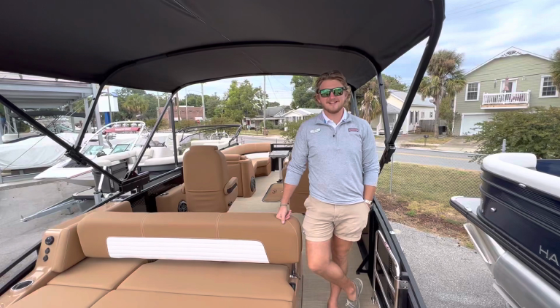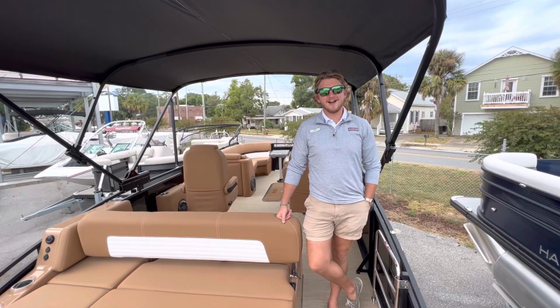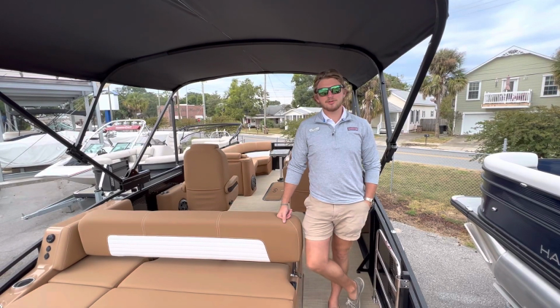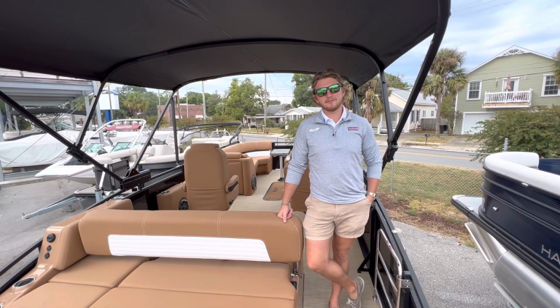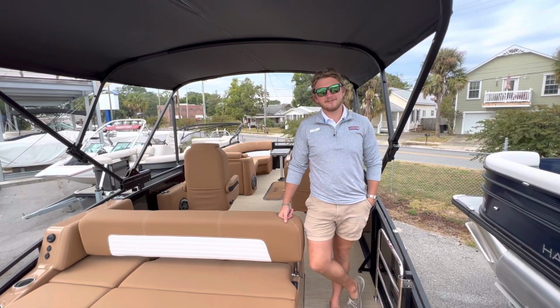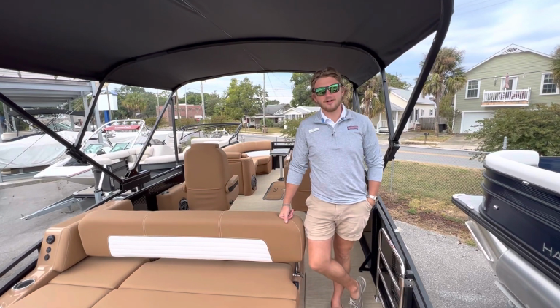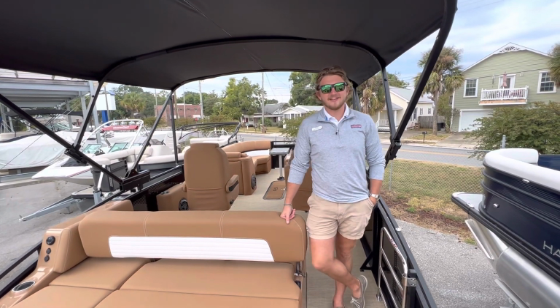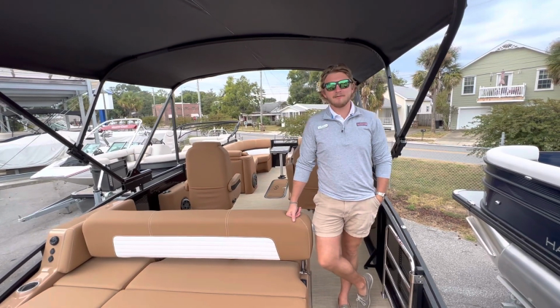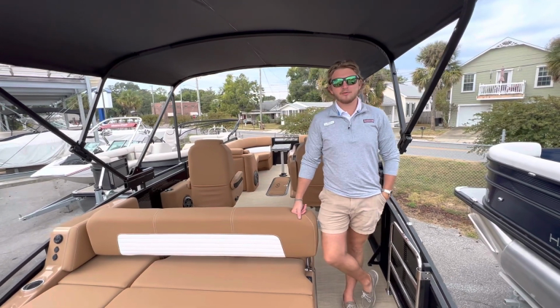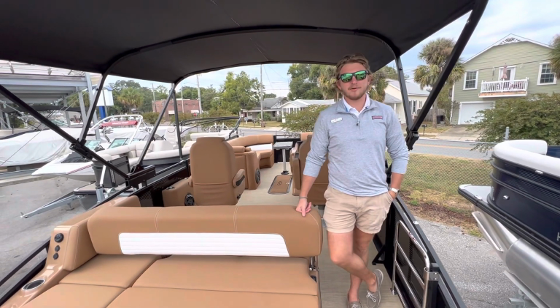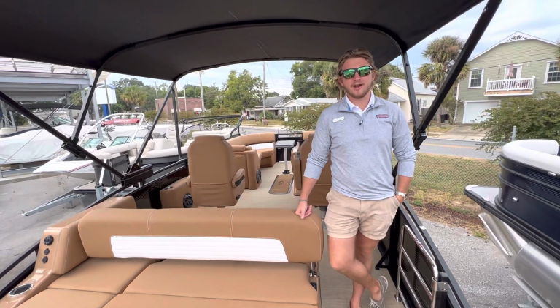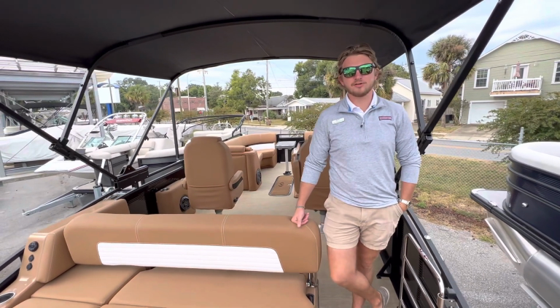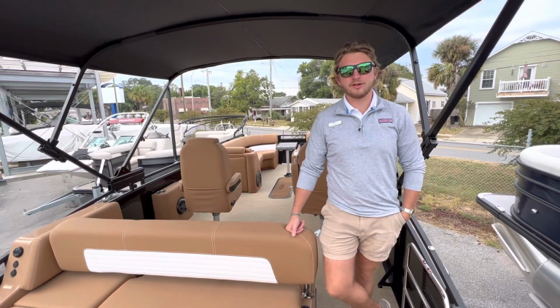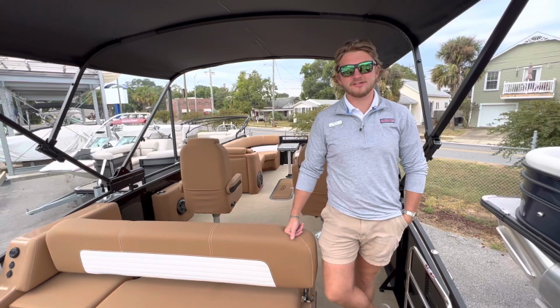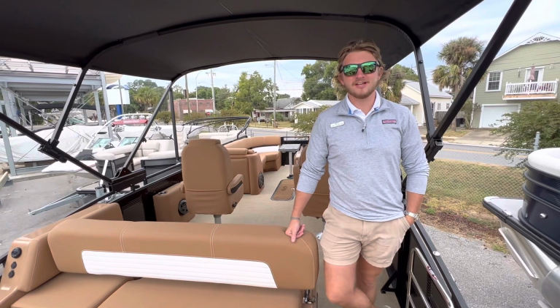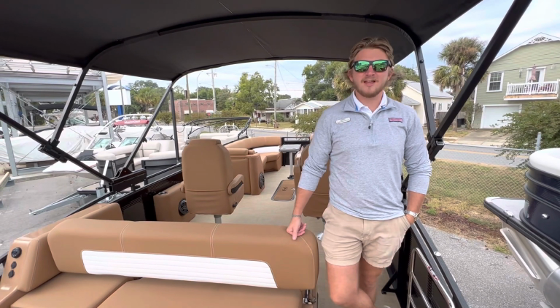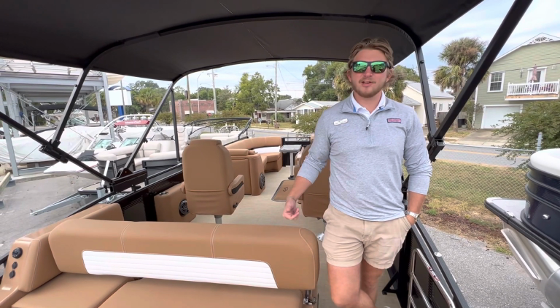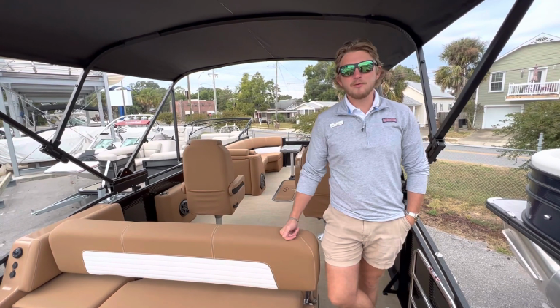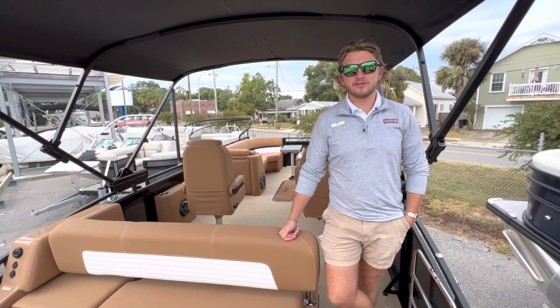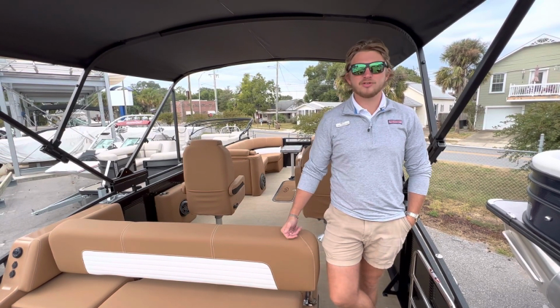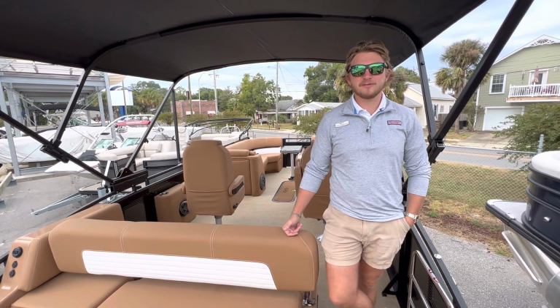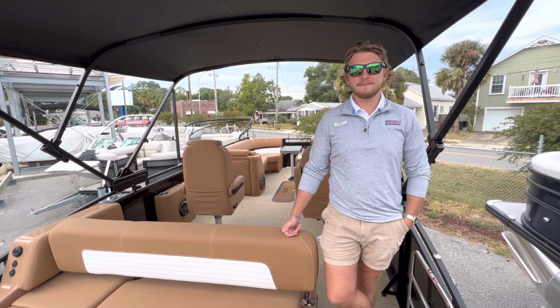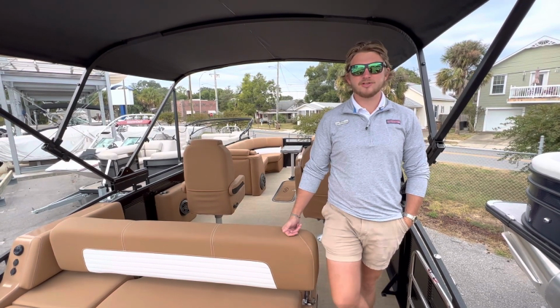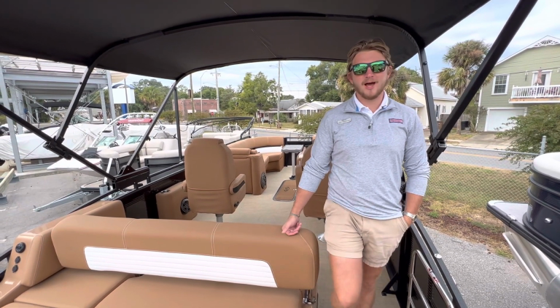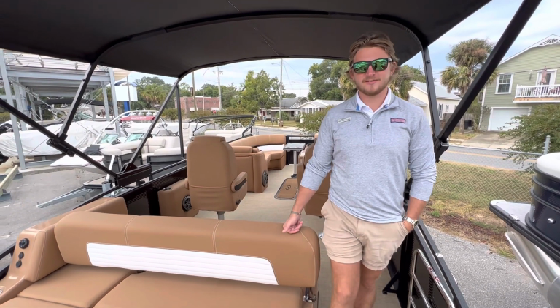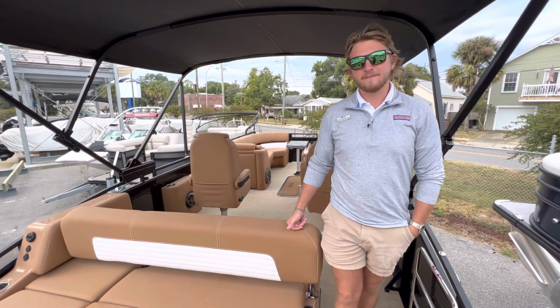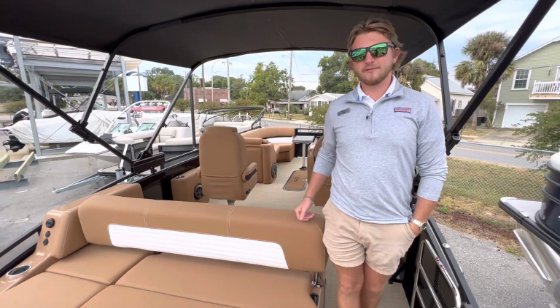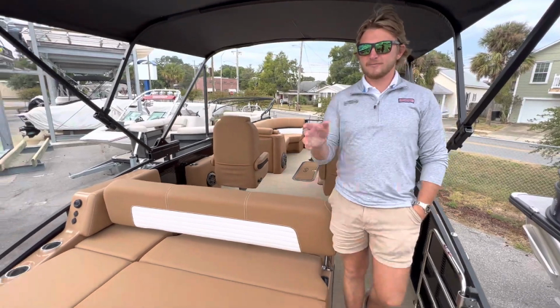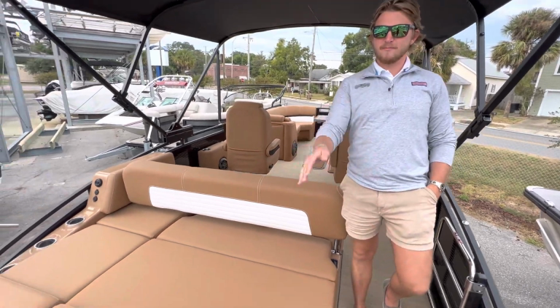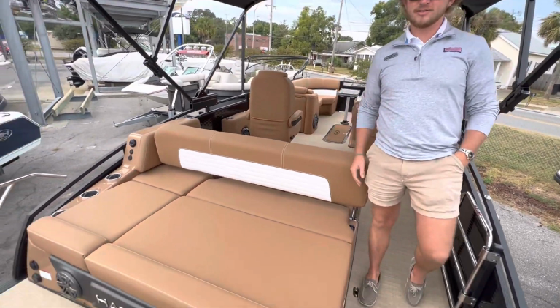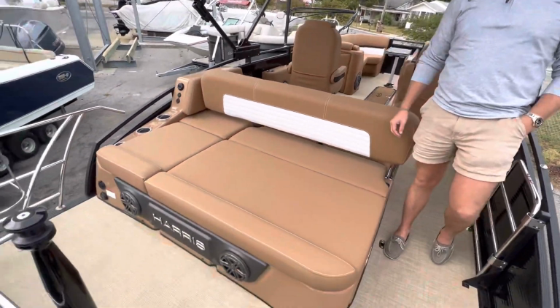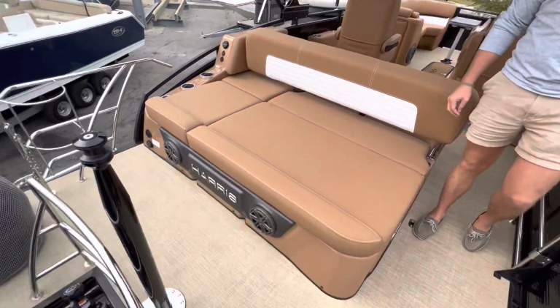Hi, I'm Luke Trubot with MarineMax Finscola, and today I'm on board one of our brand new Harris 230 Solstices. I want to give you a quick walkthrough of this boat and show you some of the key features and notable options. First off, at the transom we do have a Mercury 250 Verado.